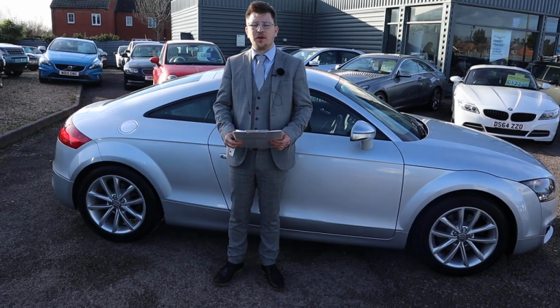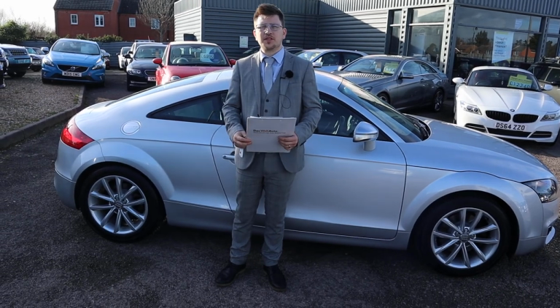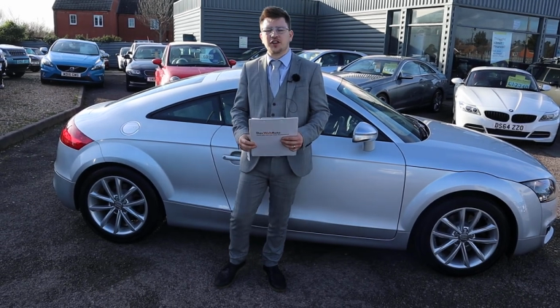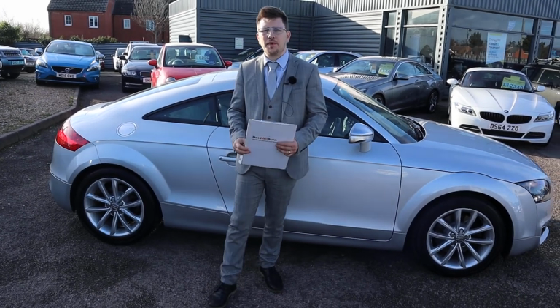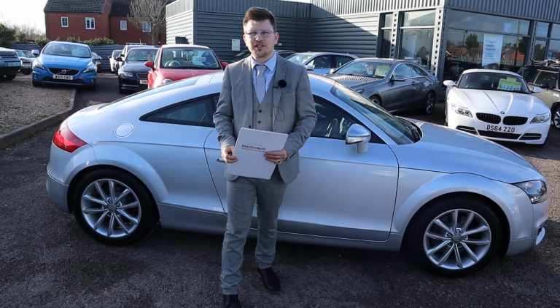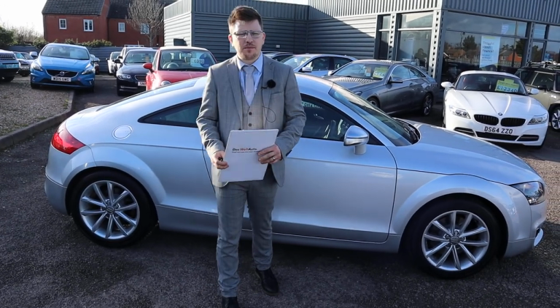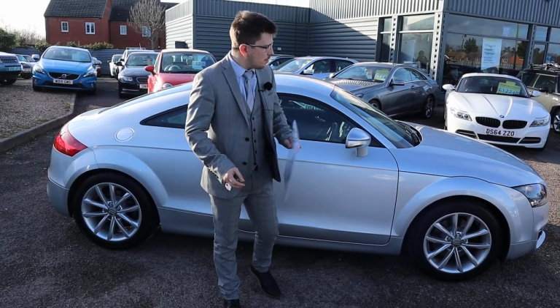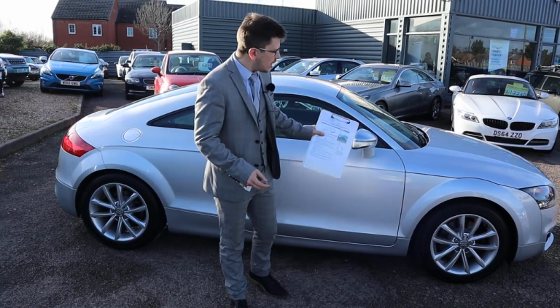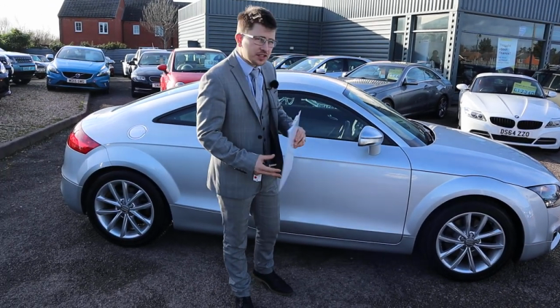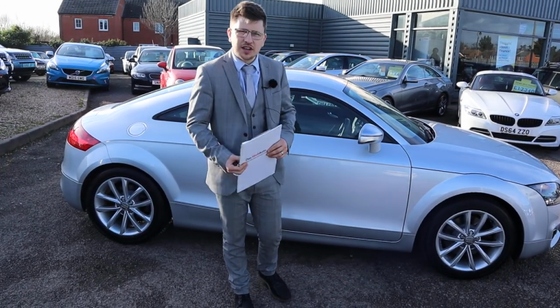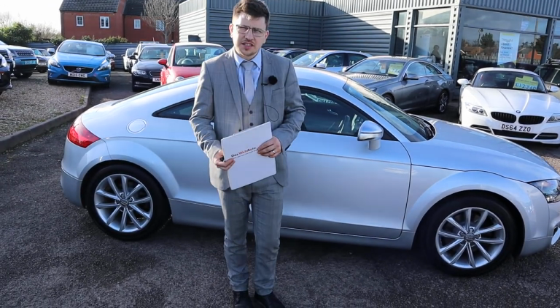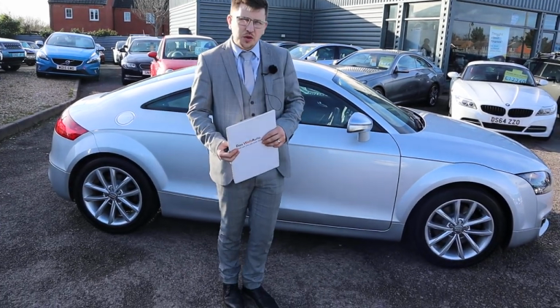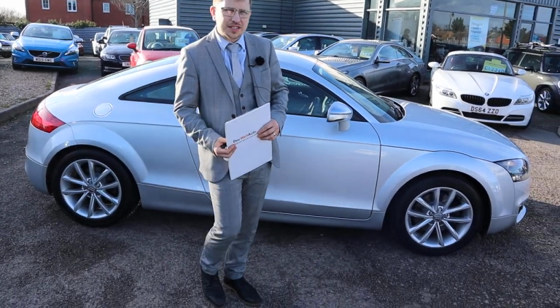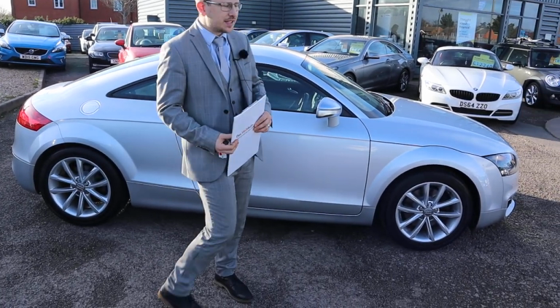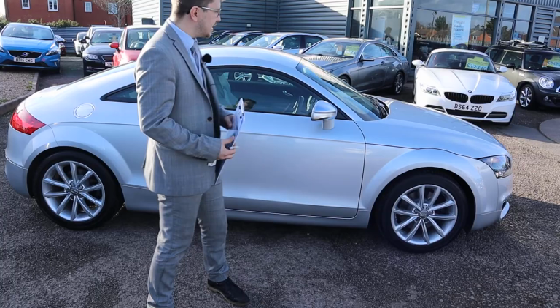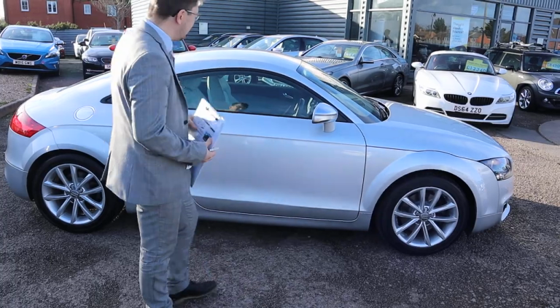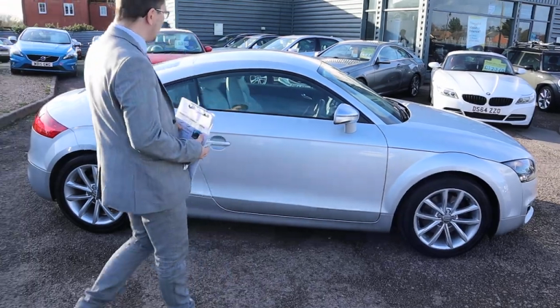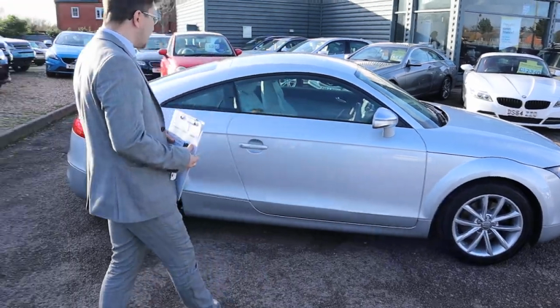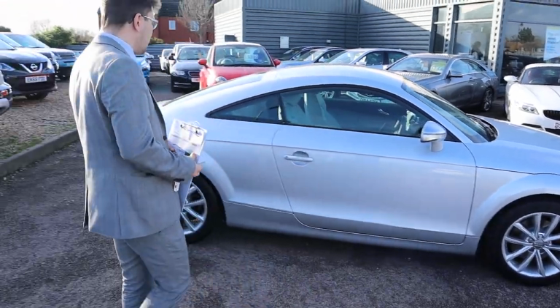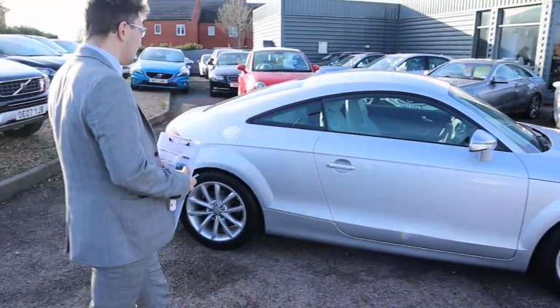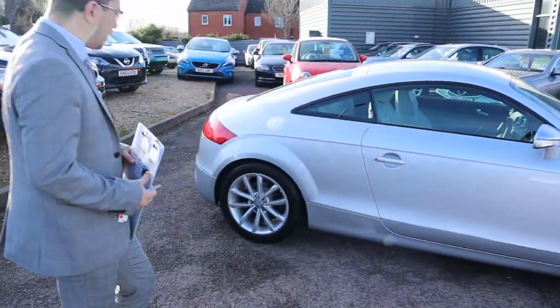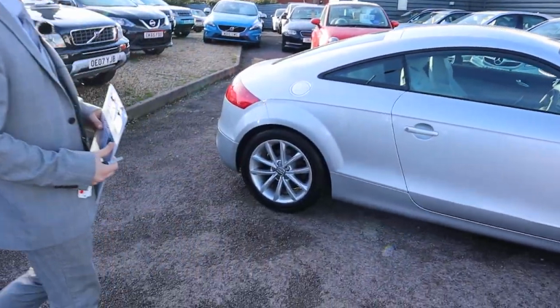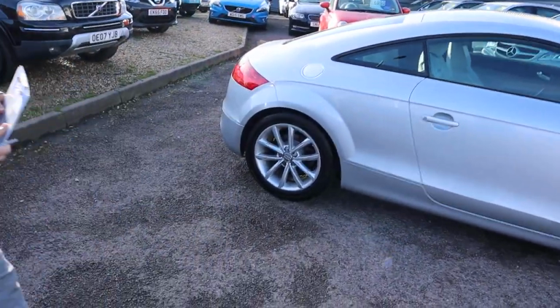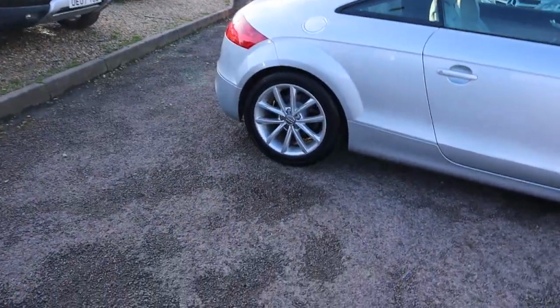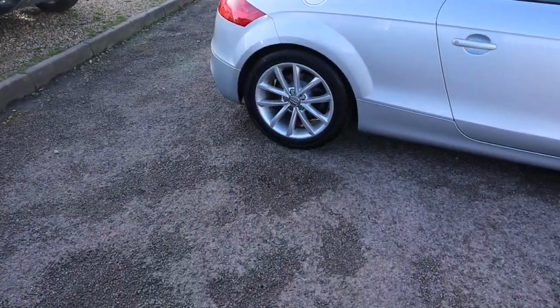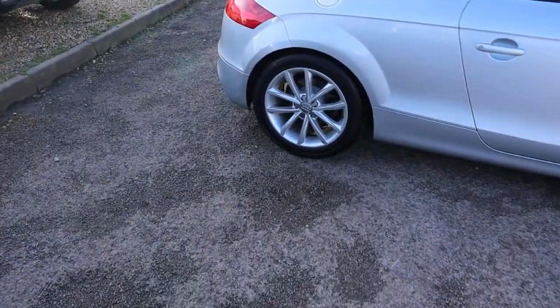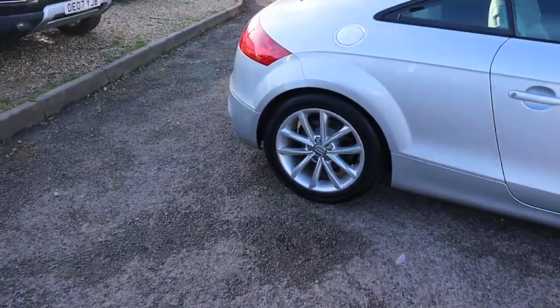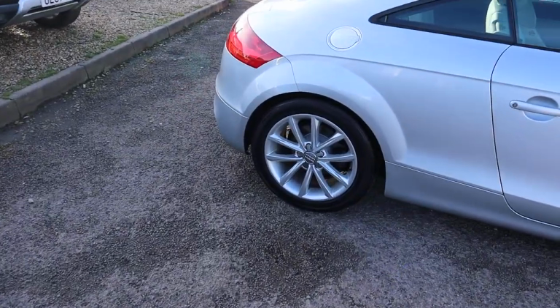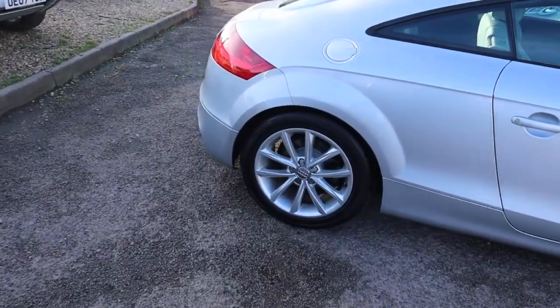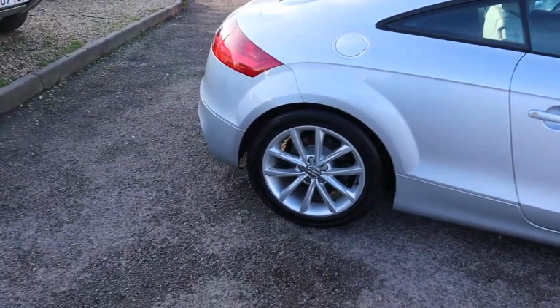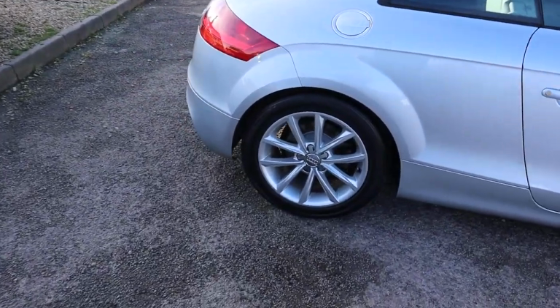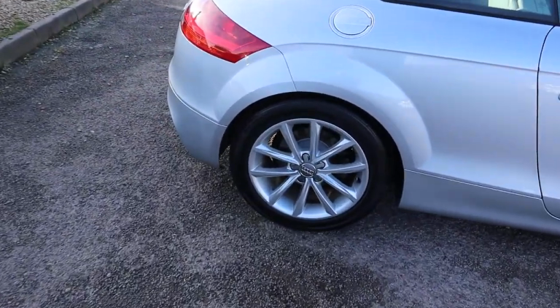Welcome to Country Car, my name's Tom. Brand new to stock is this gorgeous Audi TT. I'm going to give you a walk around the car today, show you a few of the features and the general condition of it.